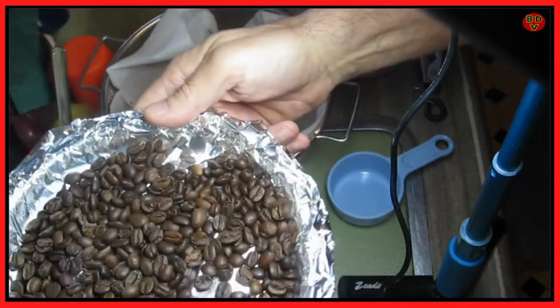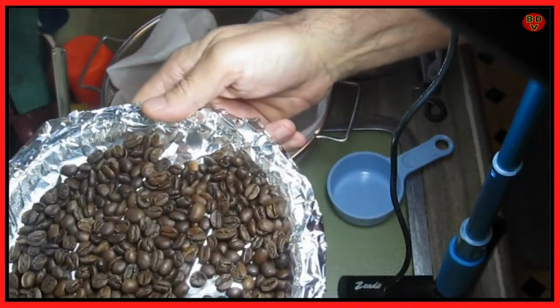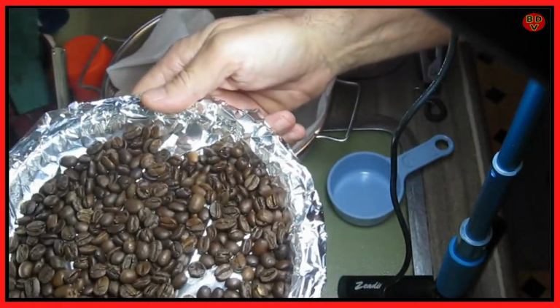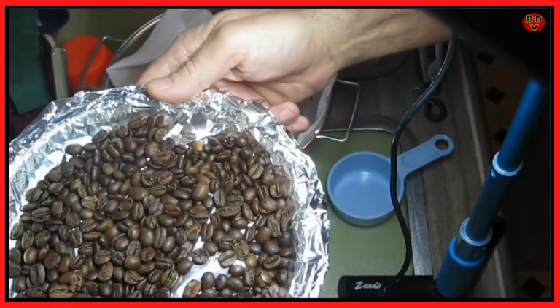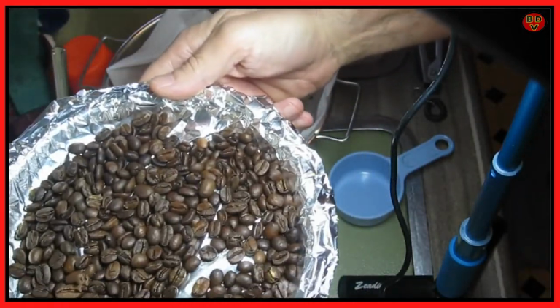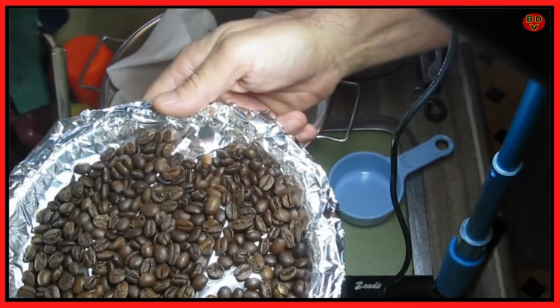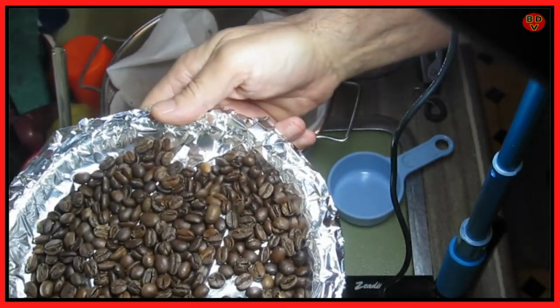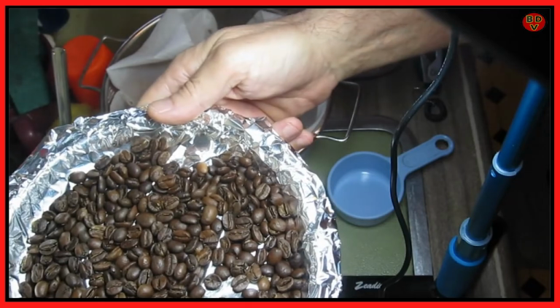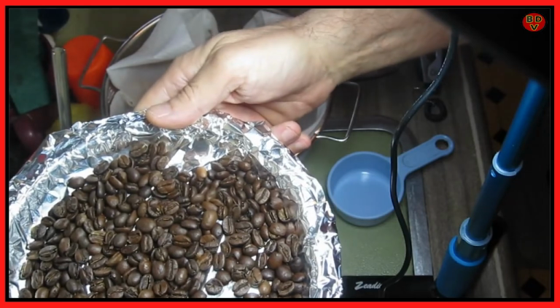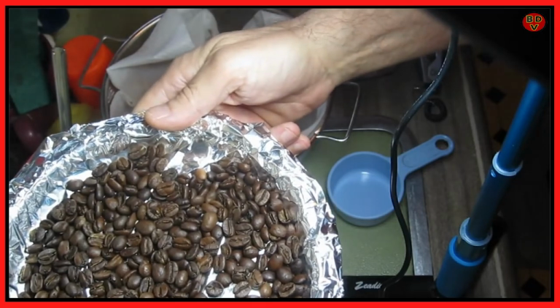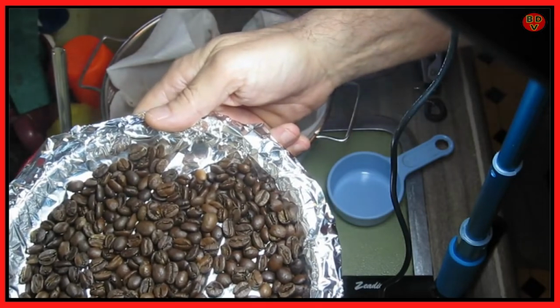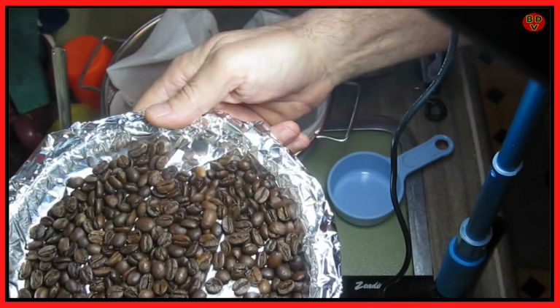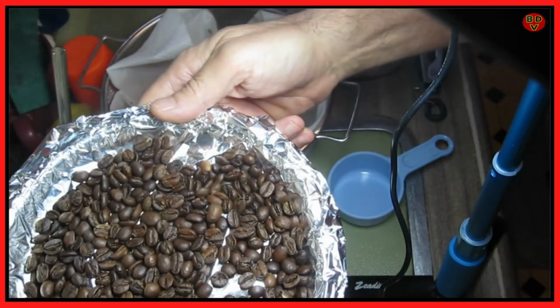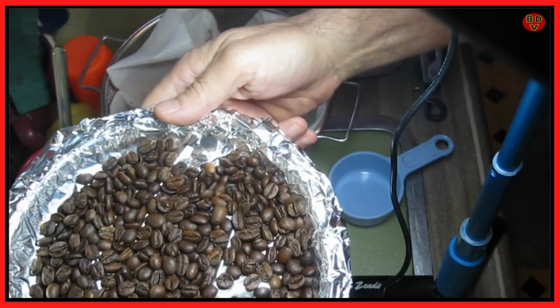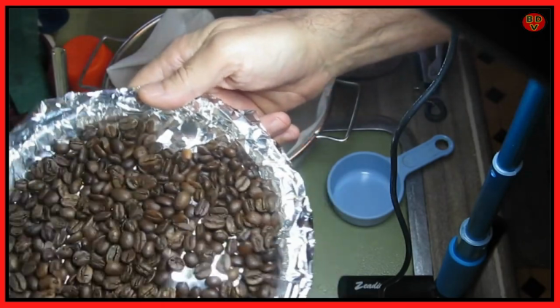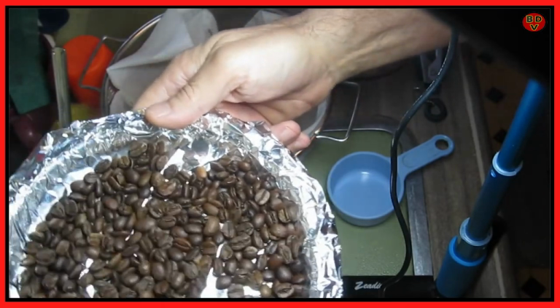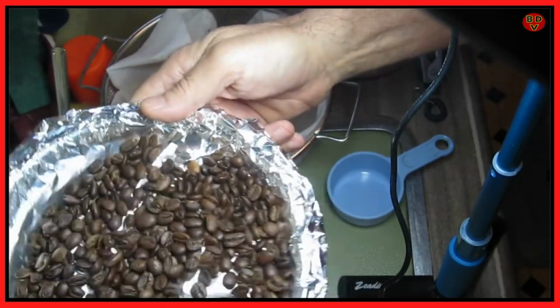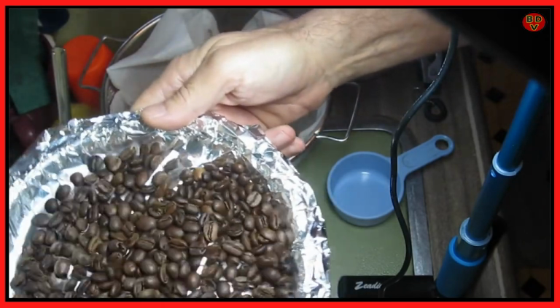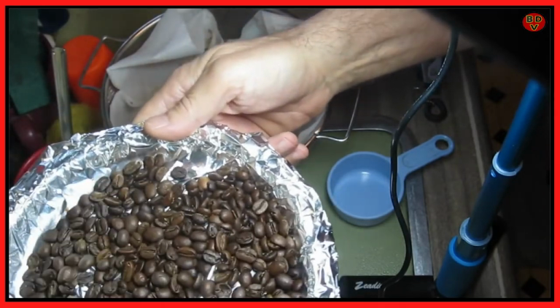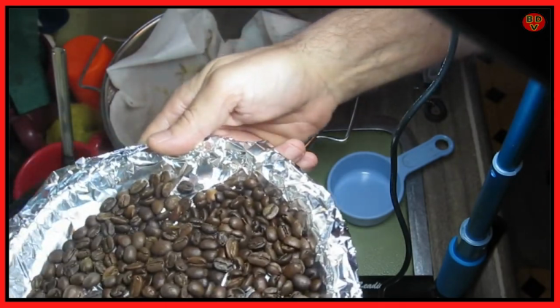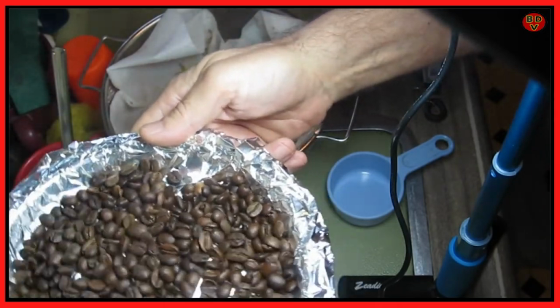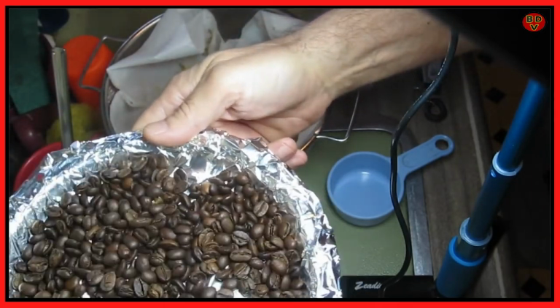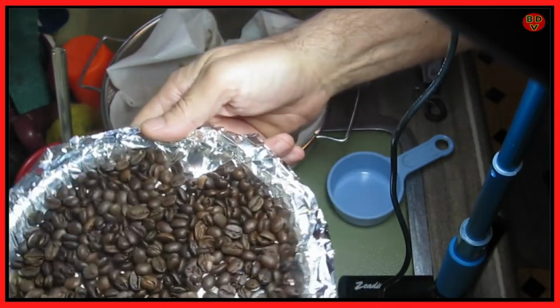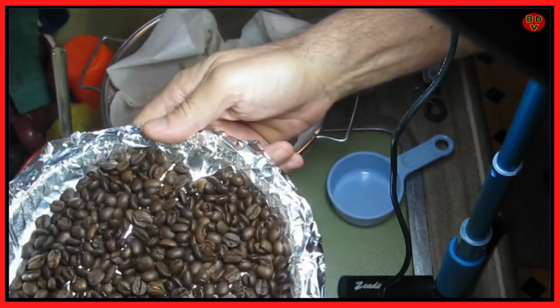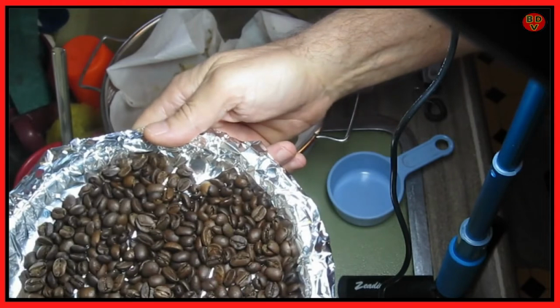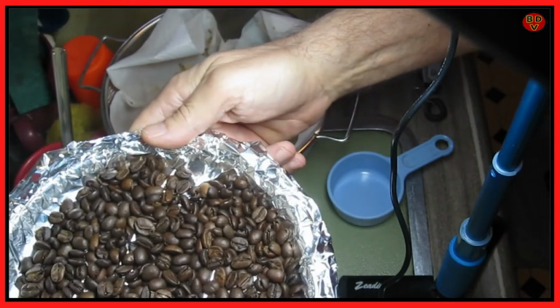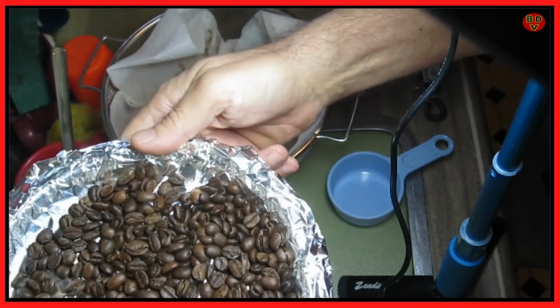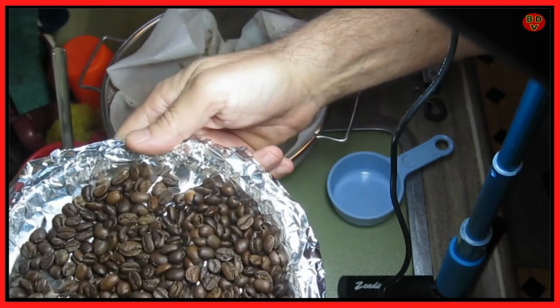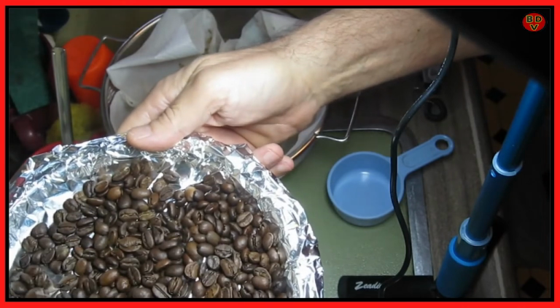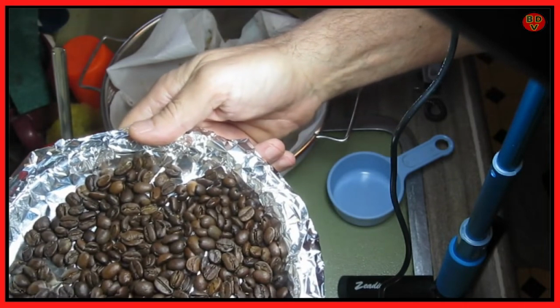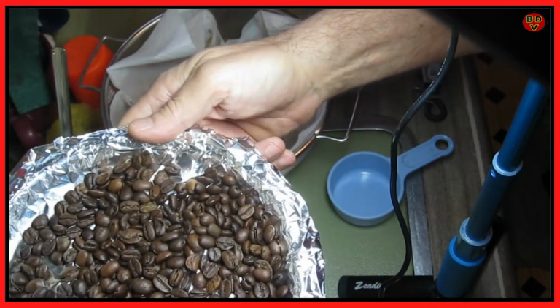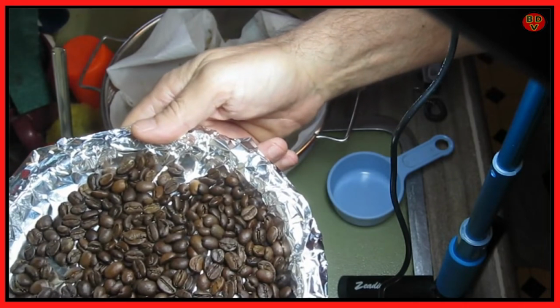Now we know it takes about four minutes to get them roasted. This is a light roast. We'll see how it tastes tomorrow.